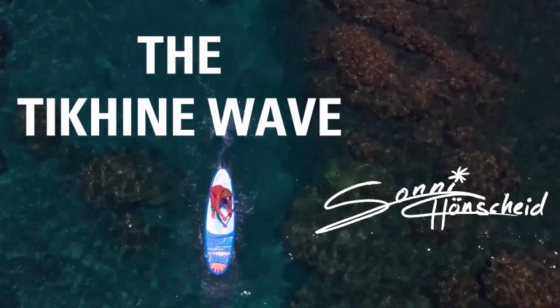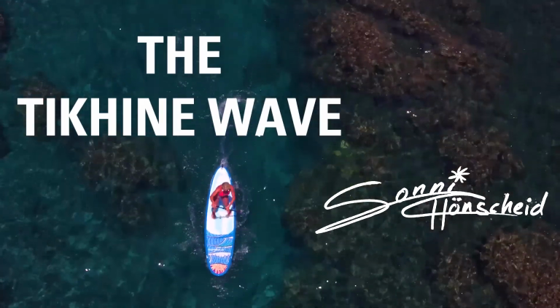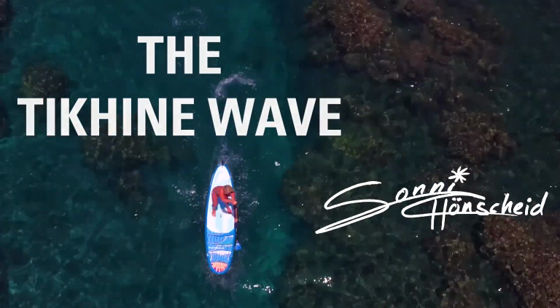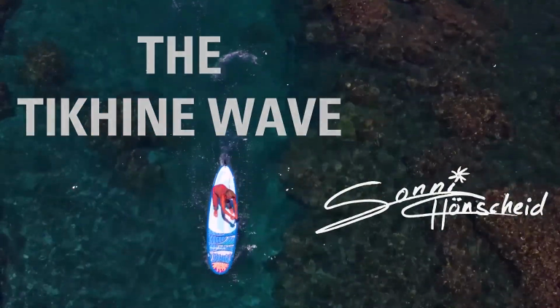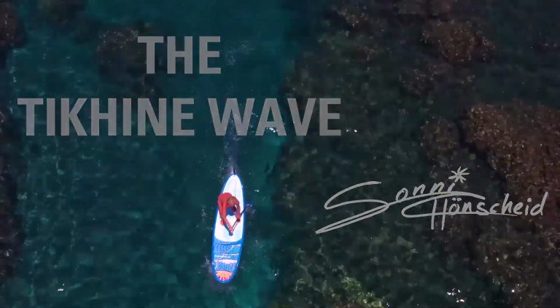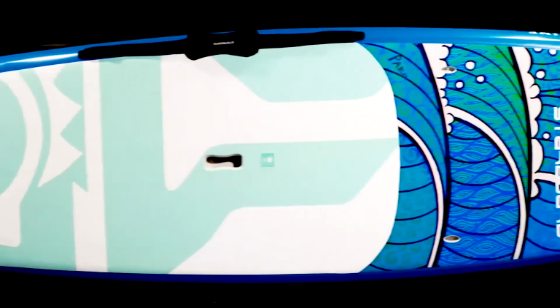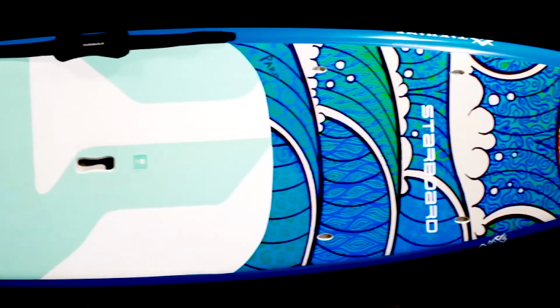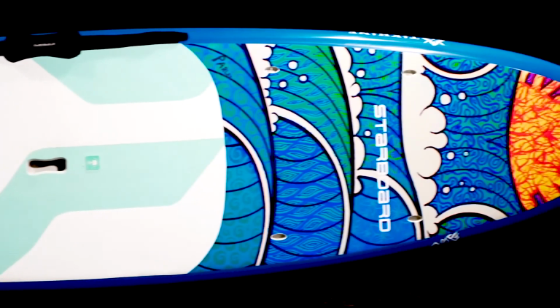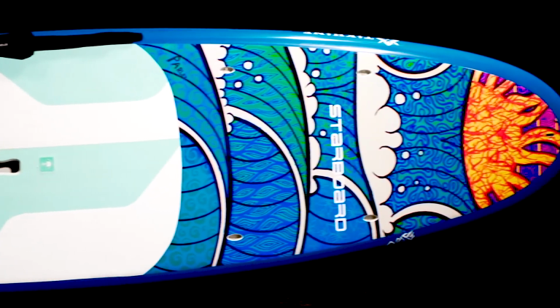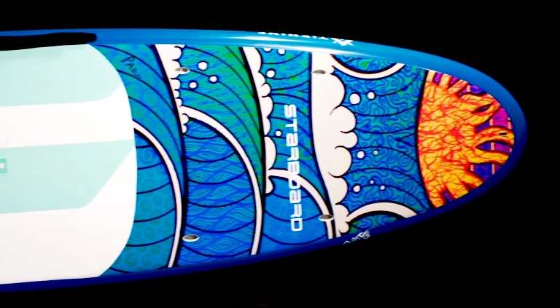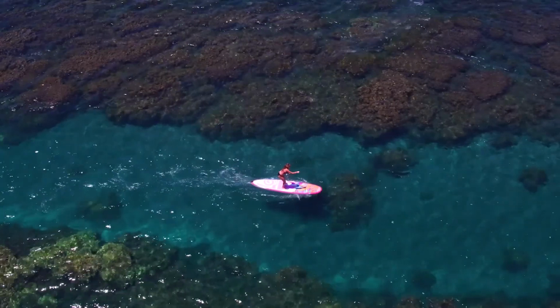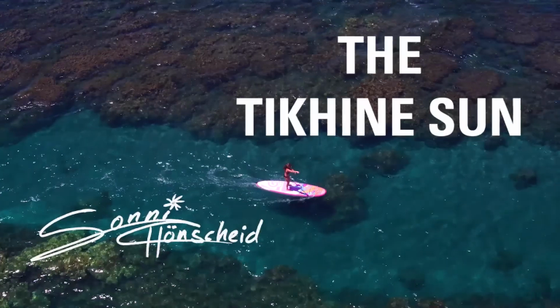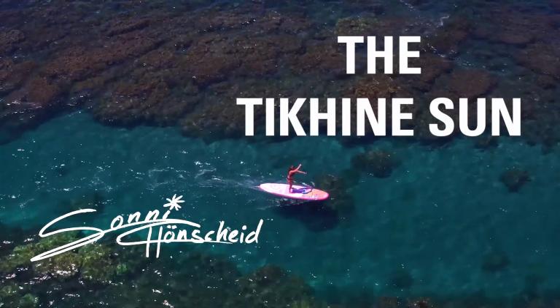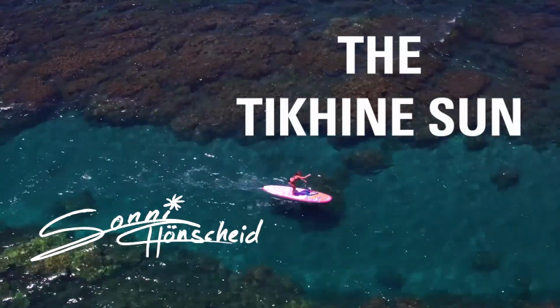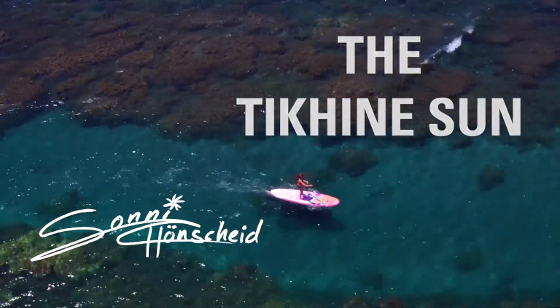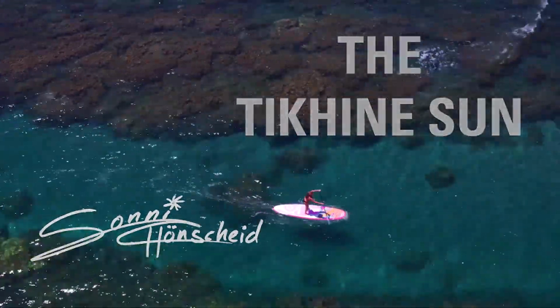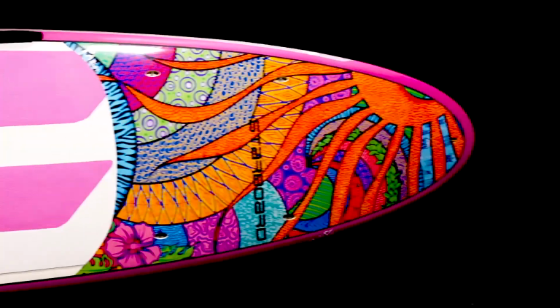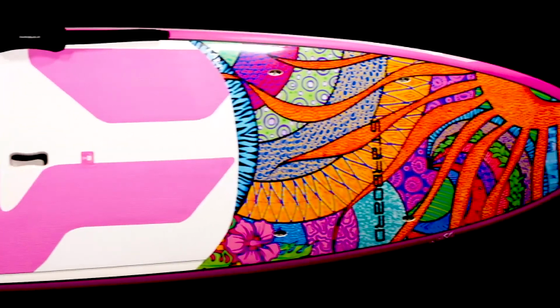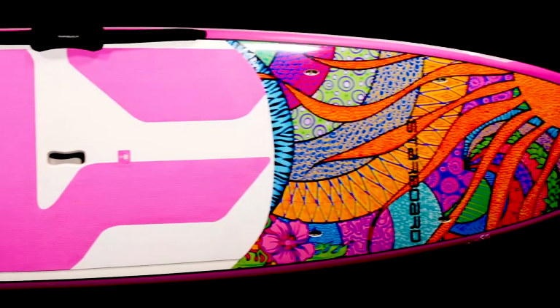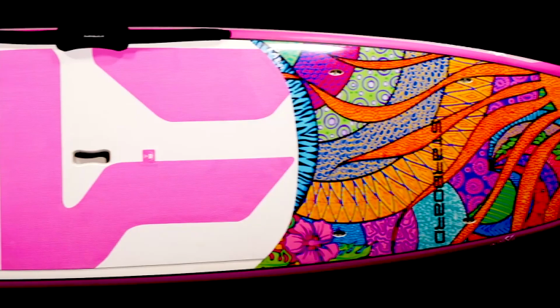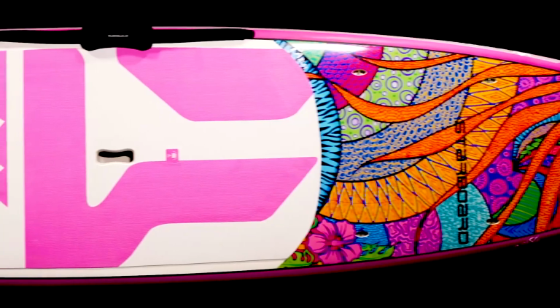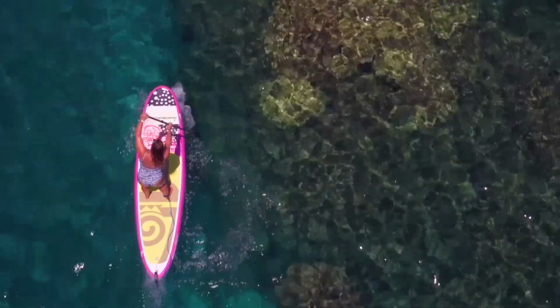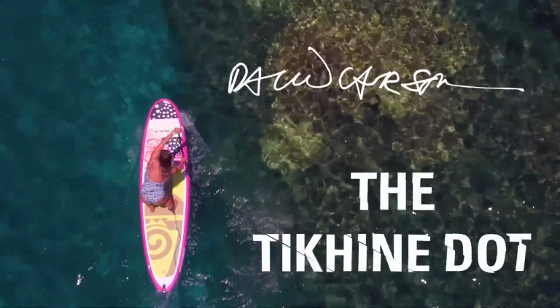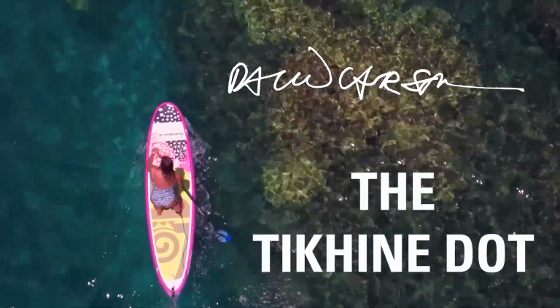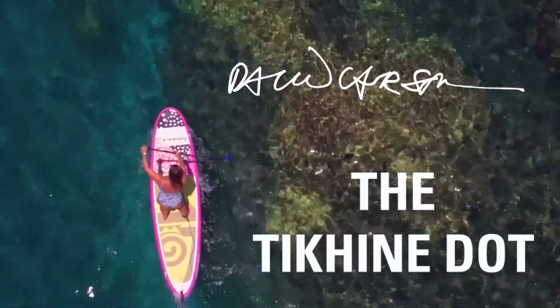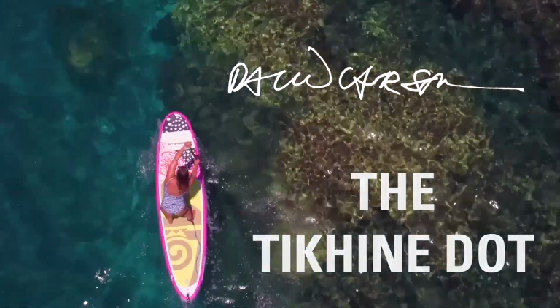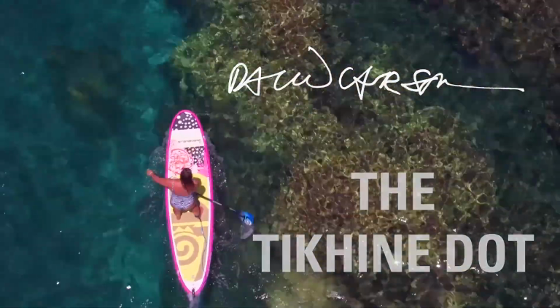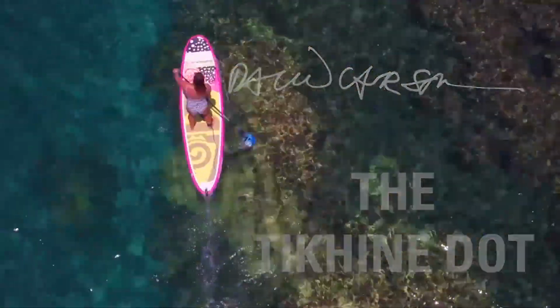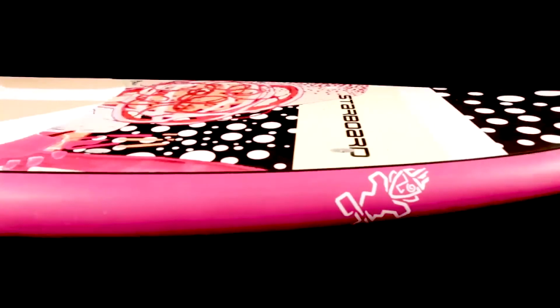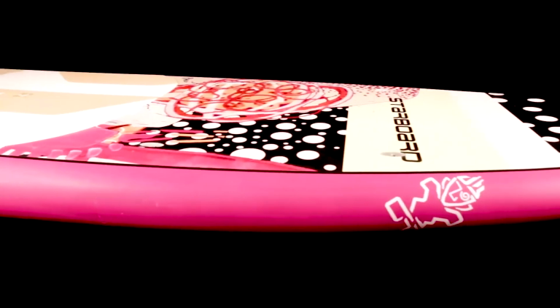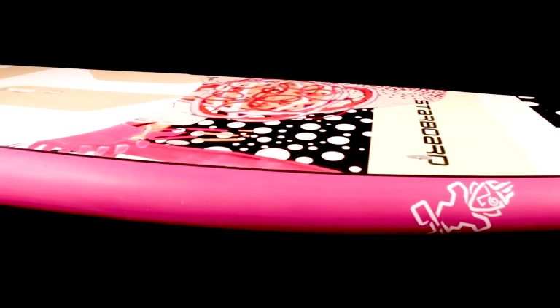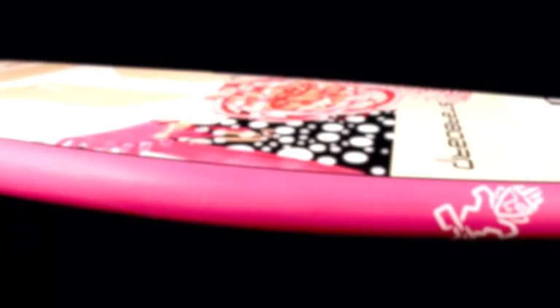The new Takini range by Starboard — art you can ride. Check it out now in your local shop or at star-board-sup.com.